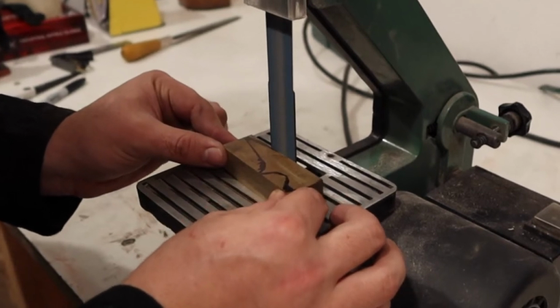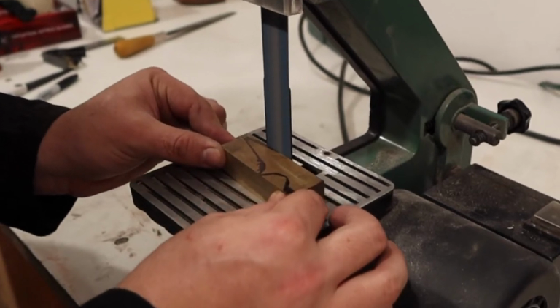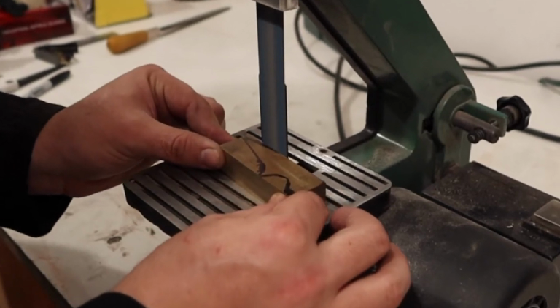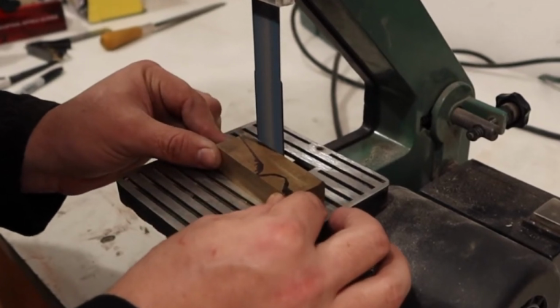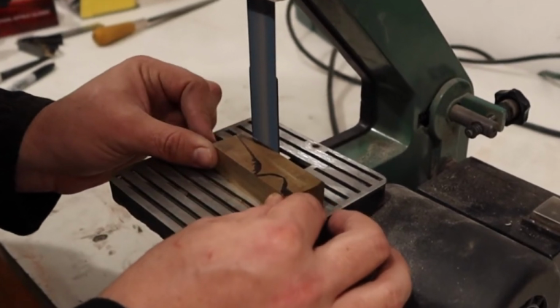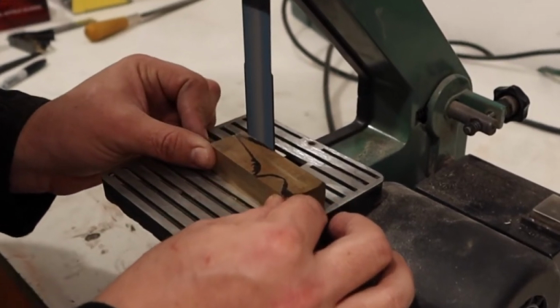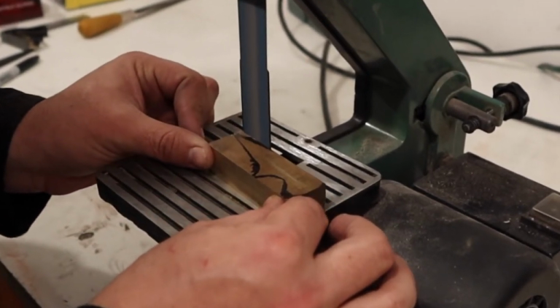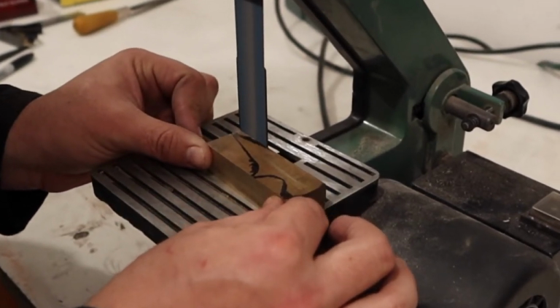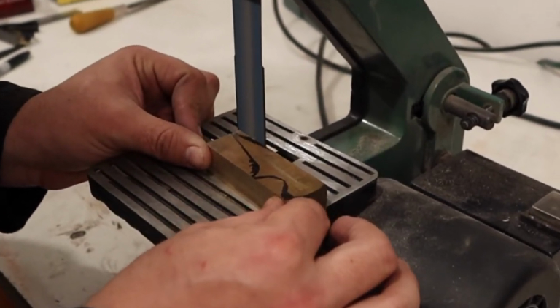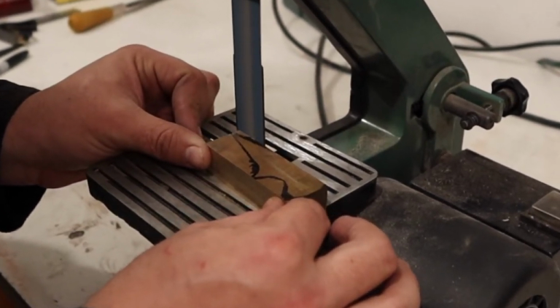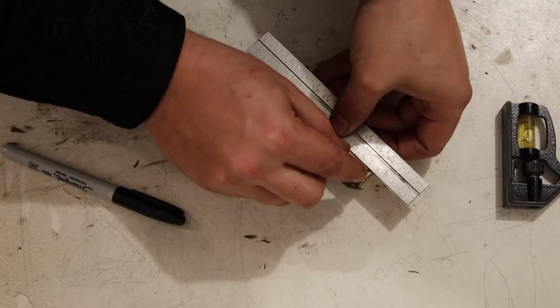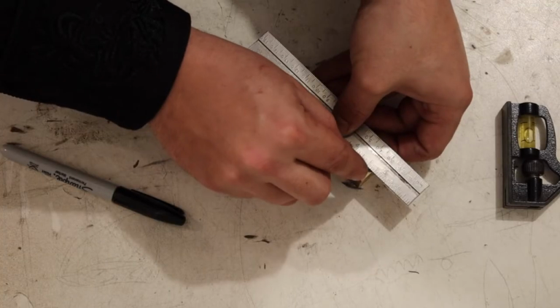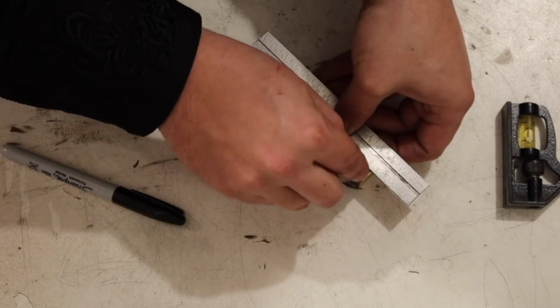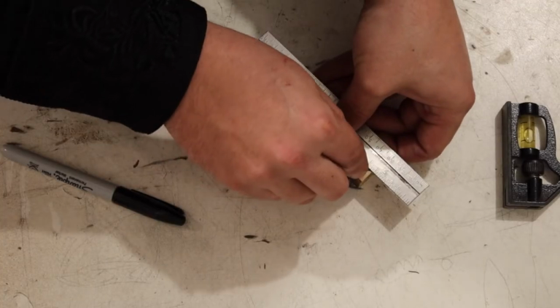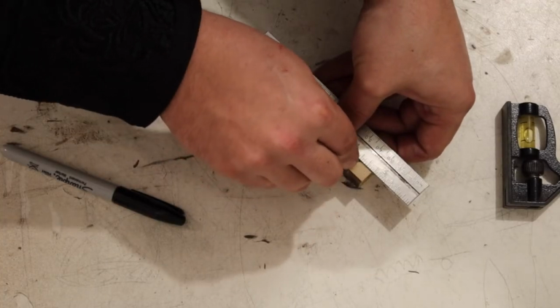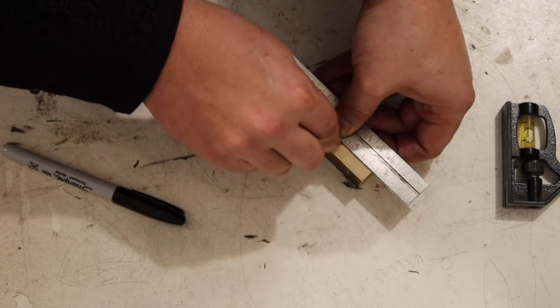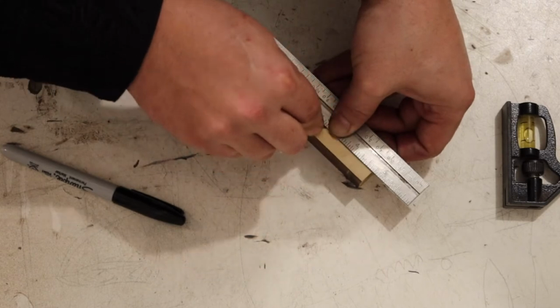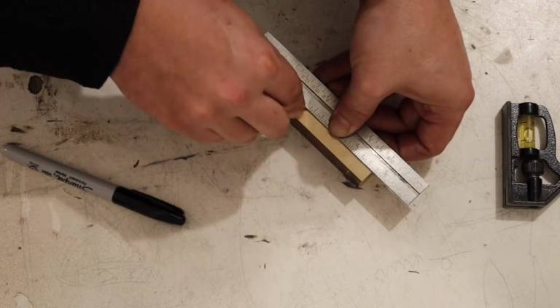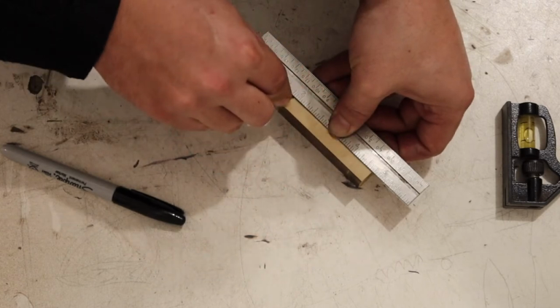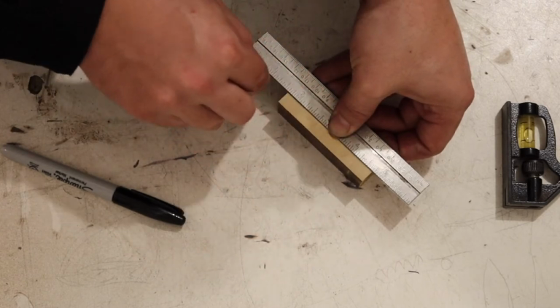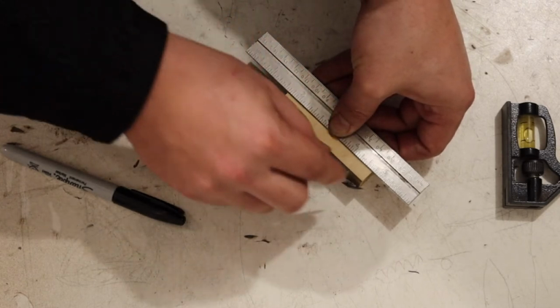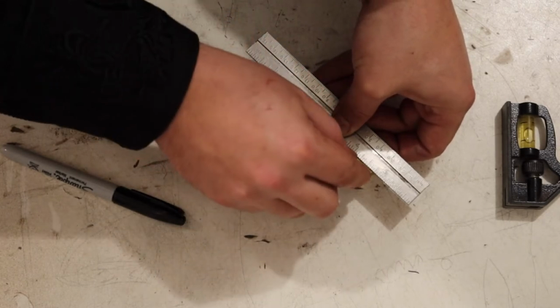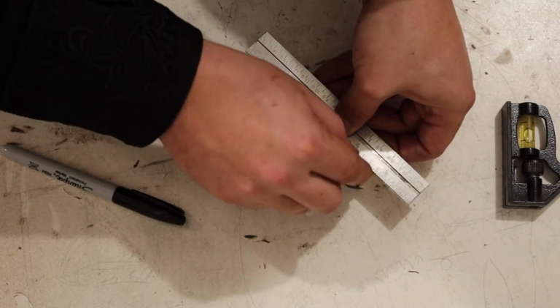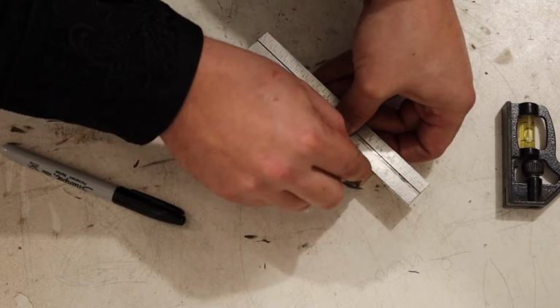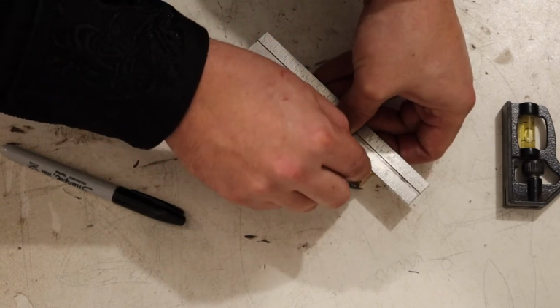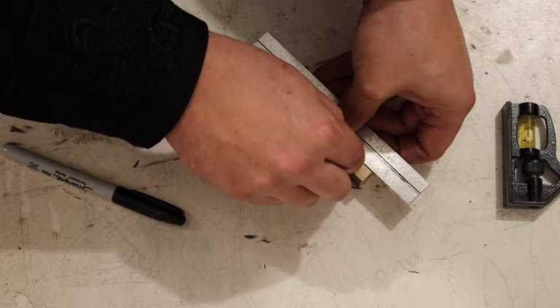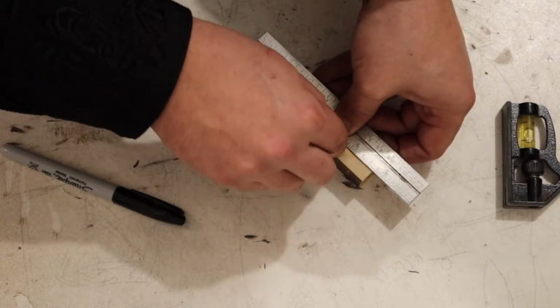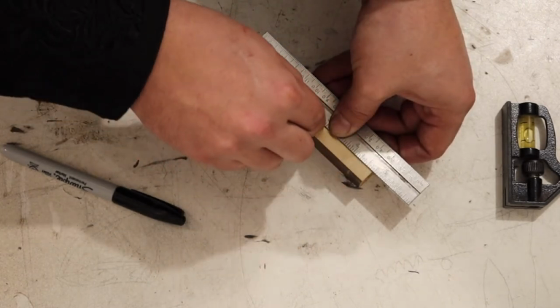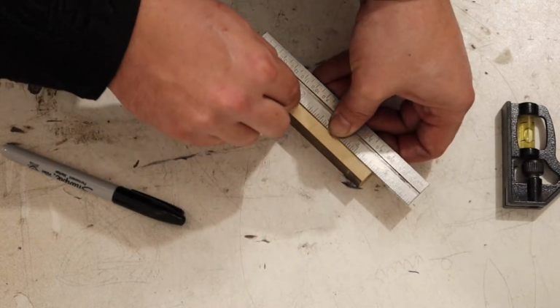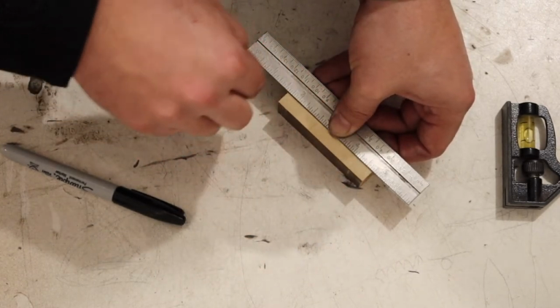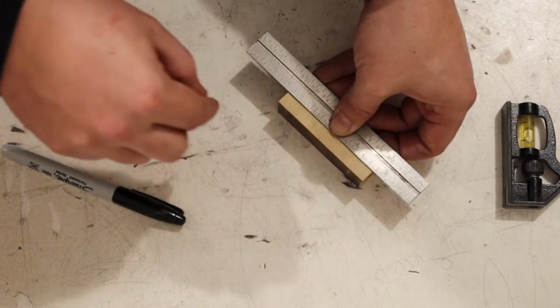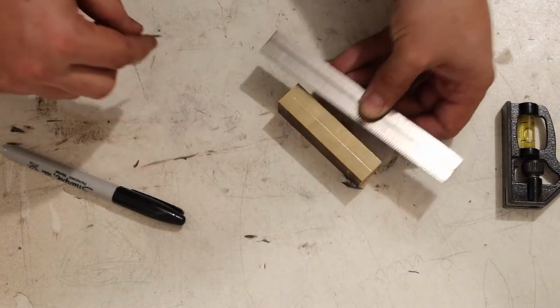After grinding the top square, now we're going to mark our center line. This is a good time to mention that this brass stock is three-quarters of an inch thick.